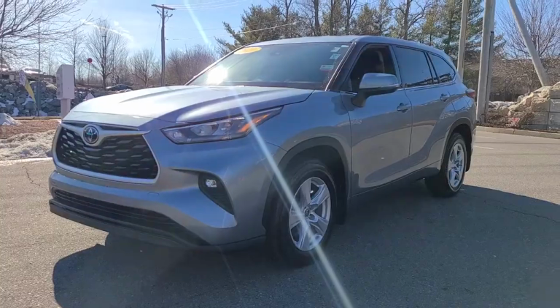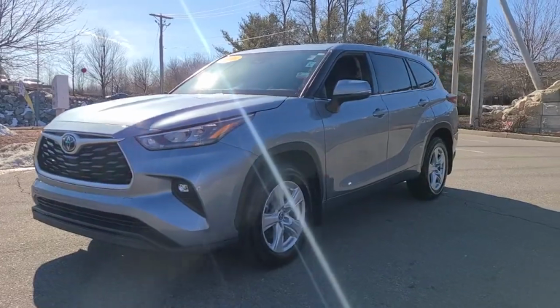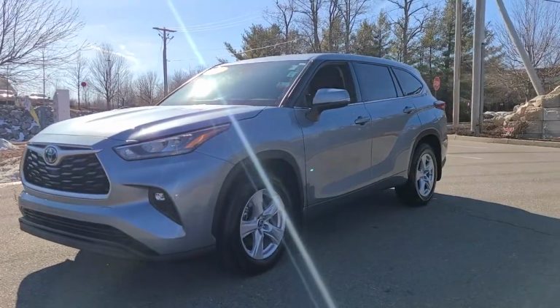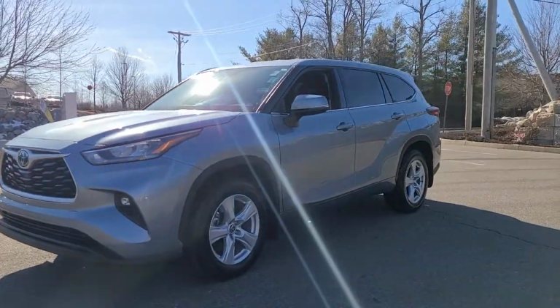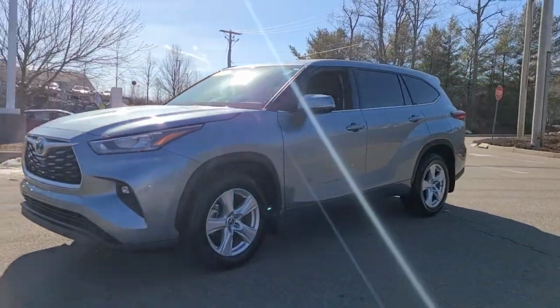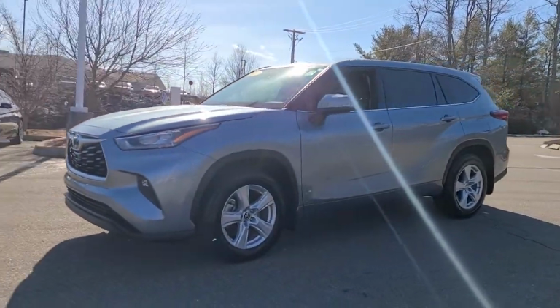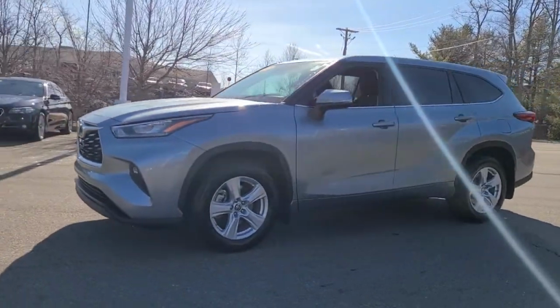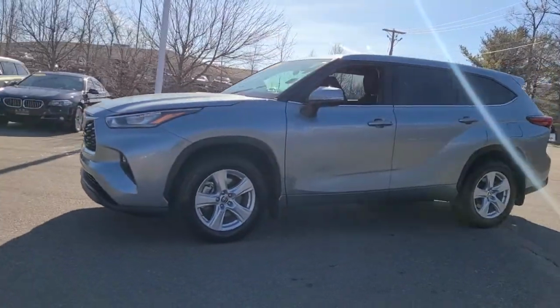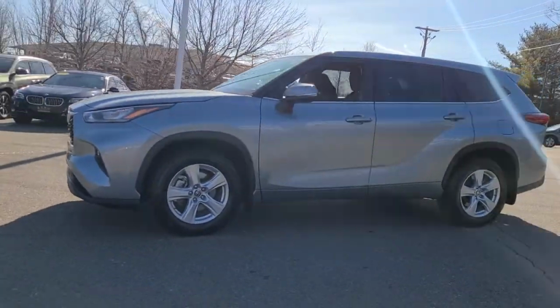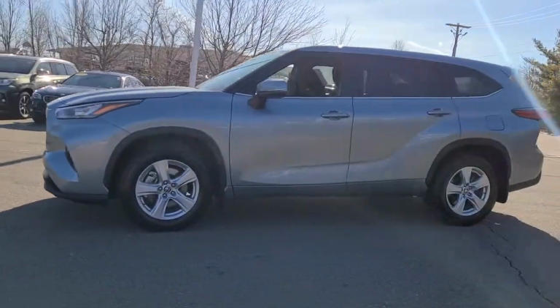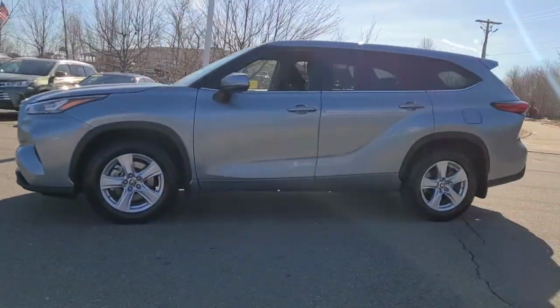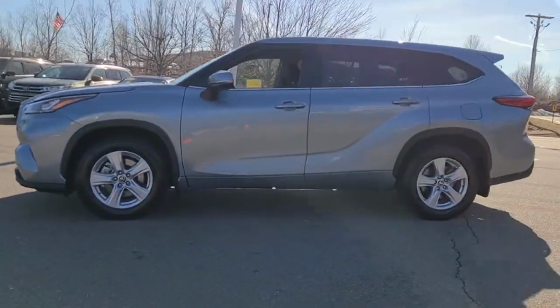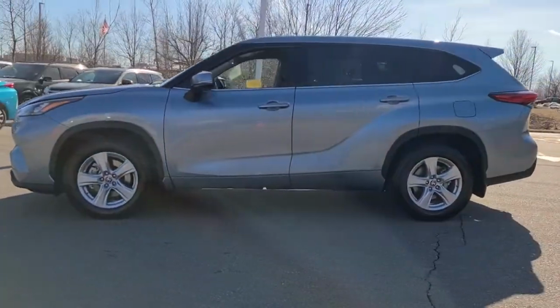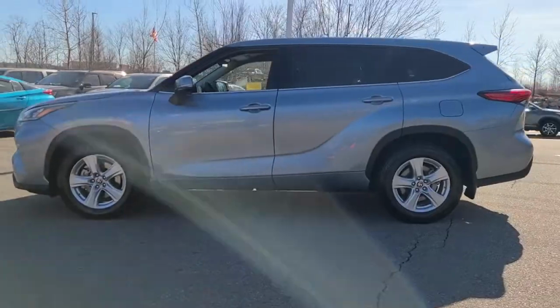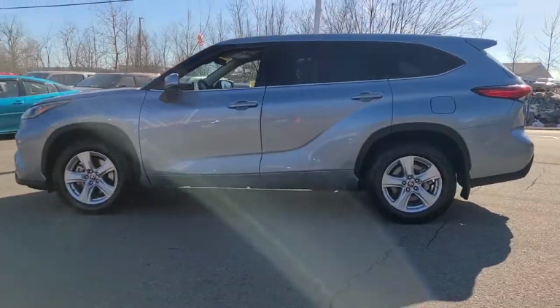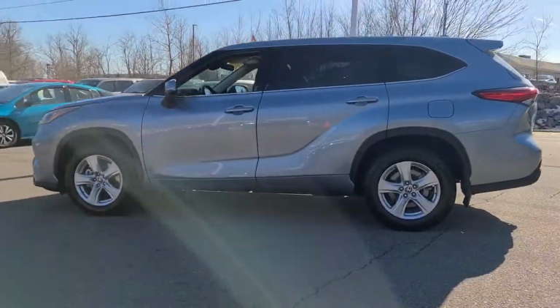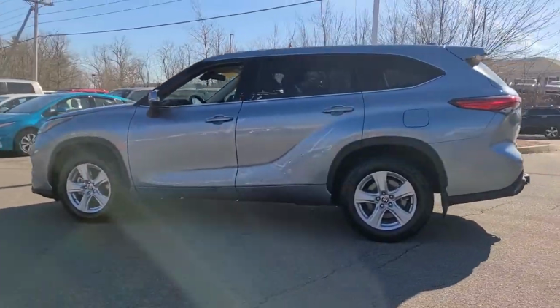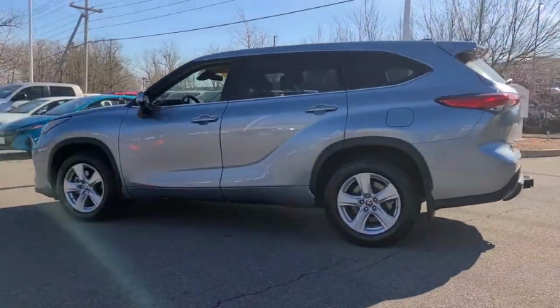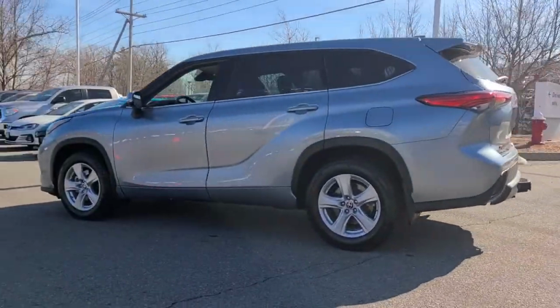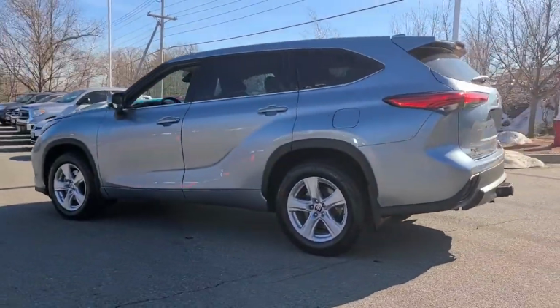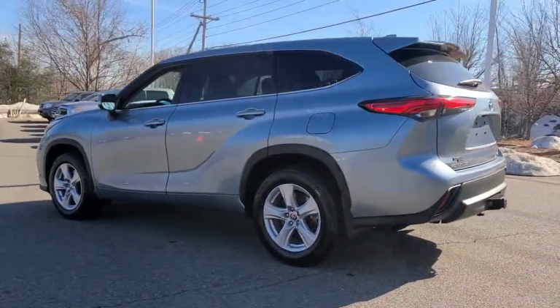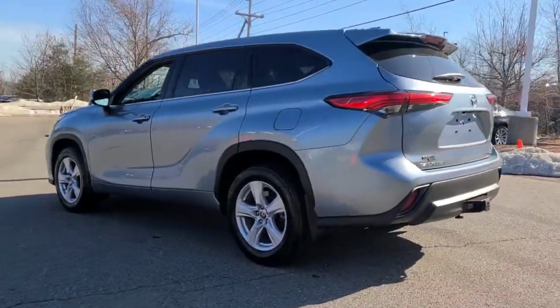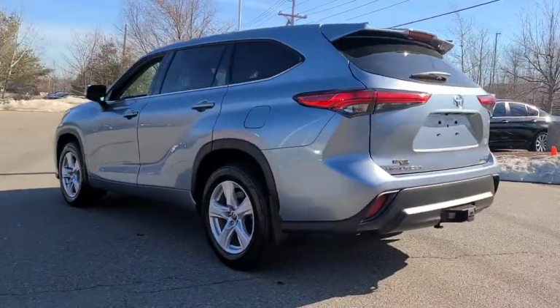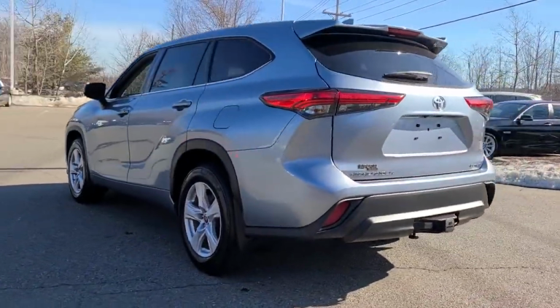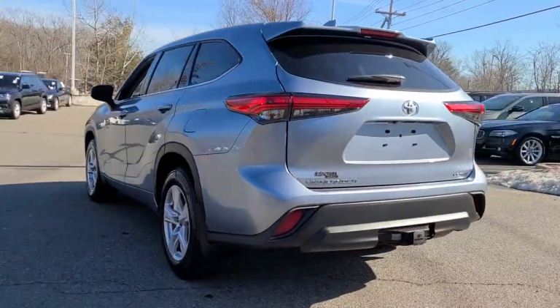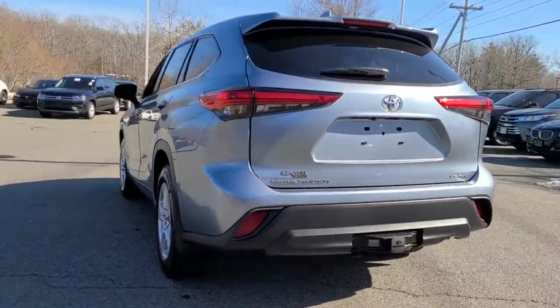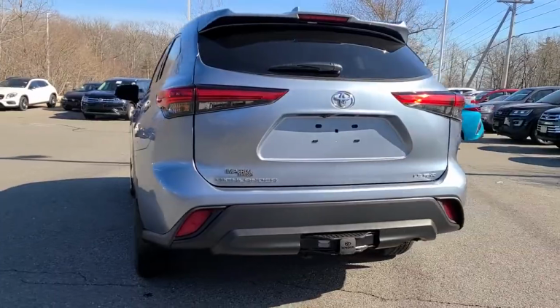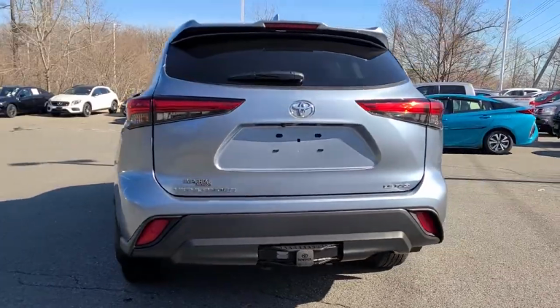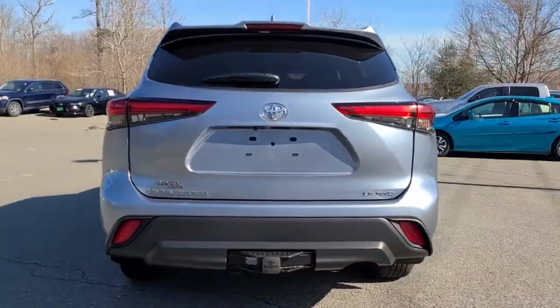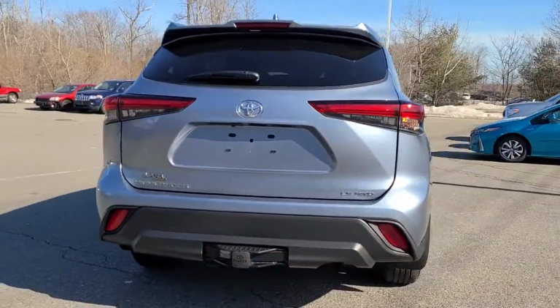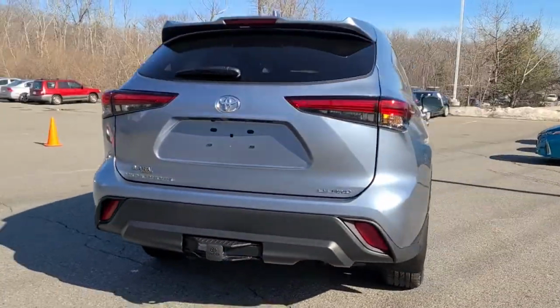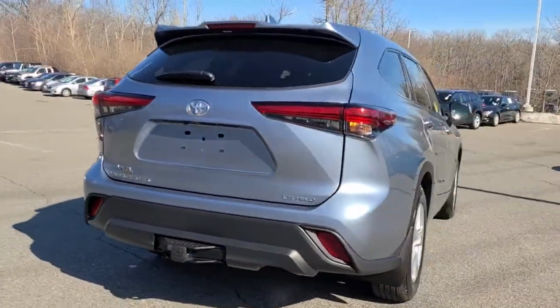Hop into the 2020 Toyota Highlander. With less than 10,000 miles on the odometer, this vehicle stands out from the rest. Here's a sleek and sporty Toyota Highlander your family will love.